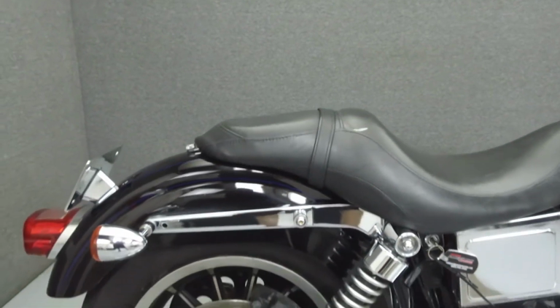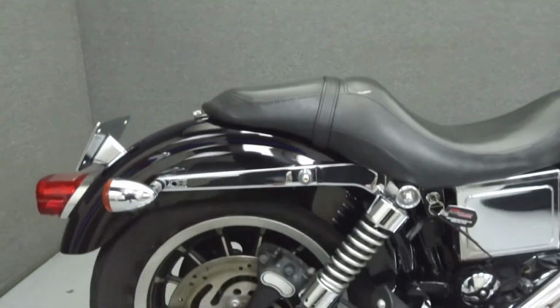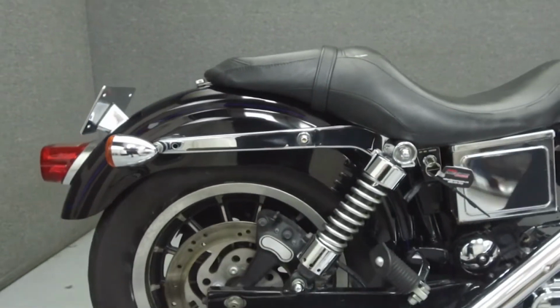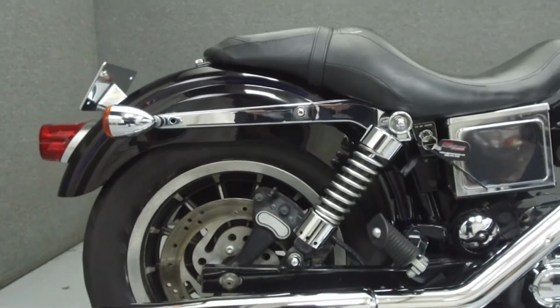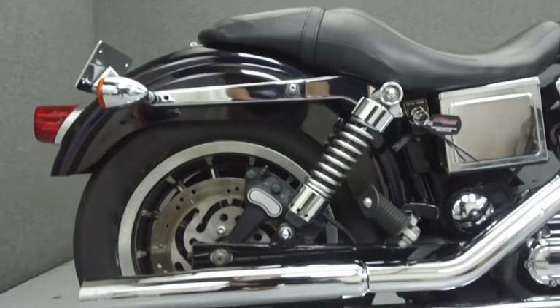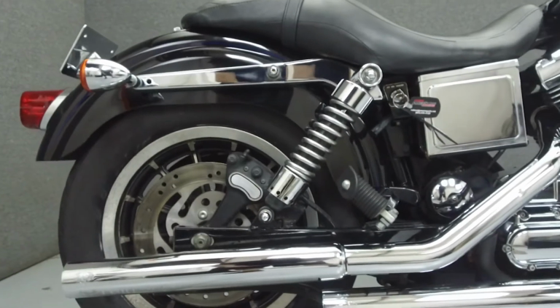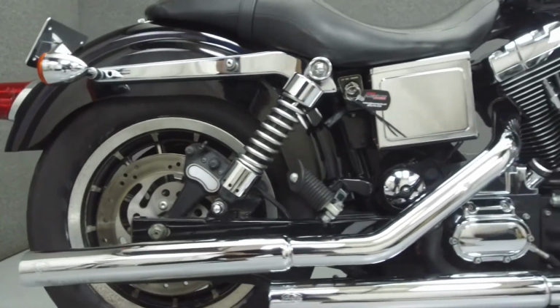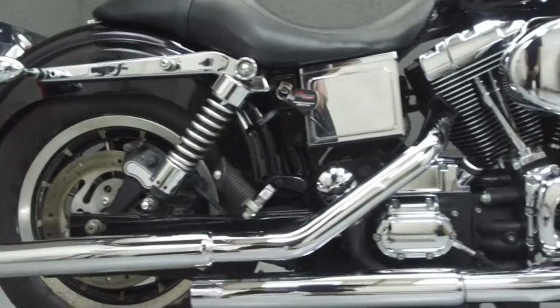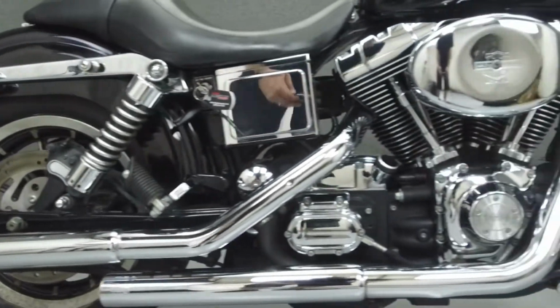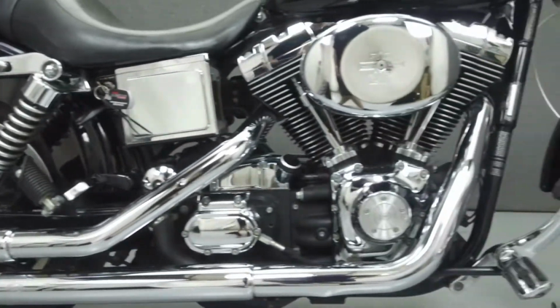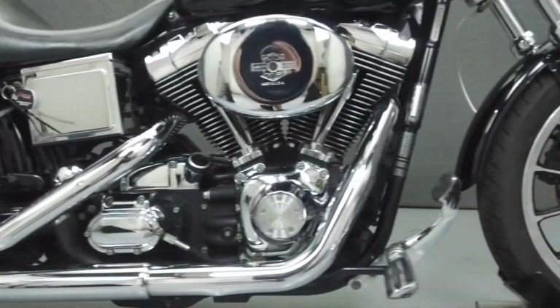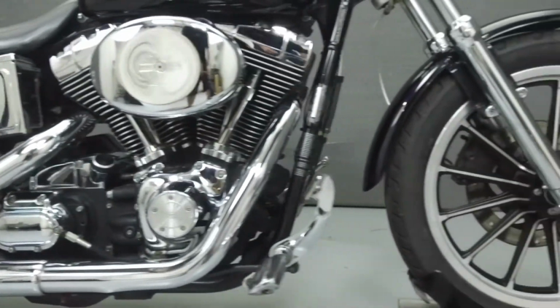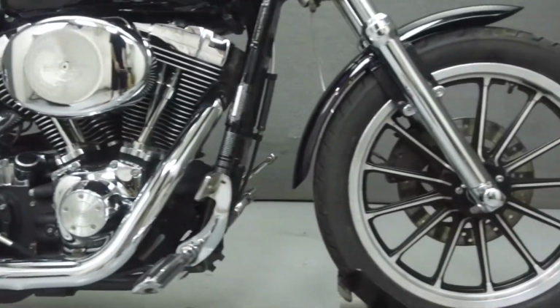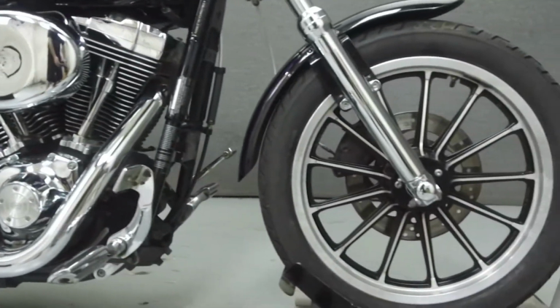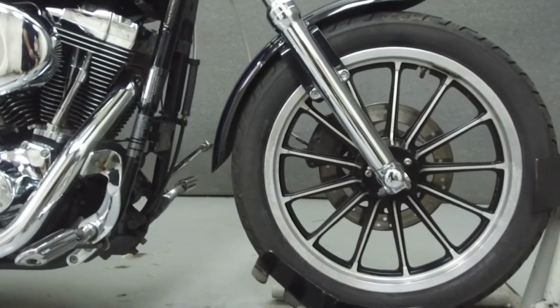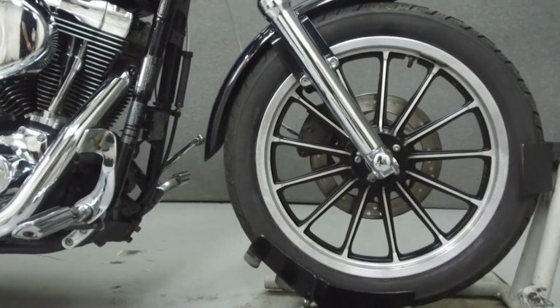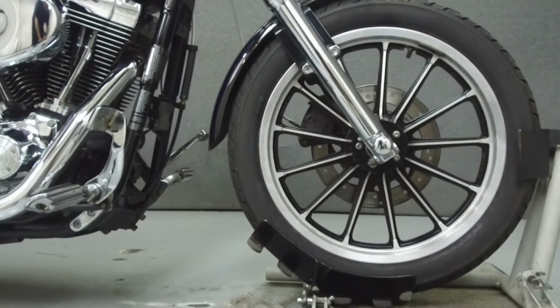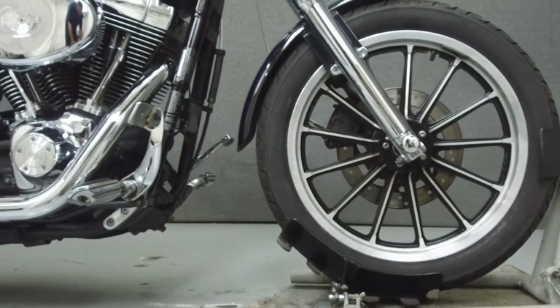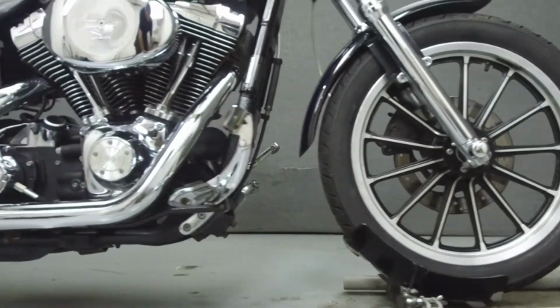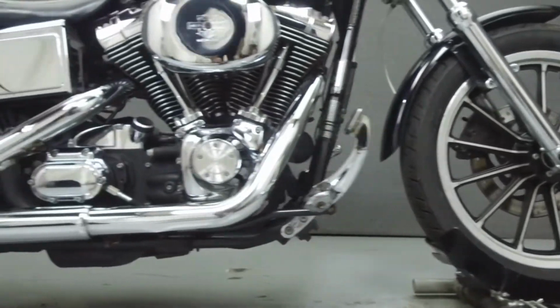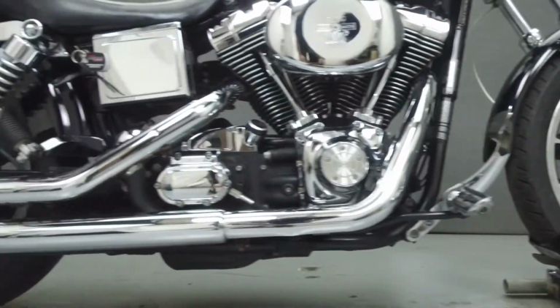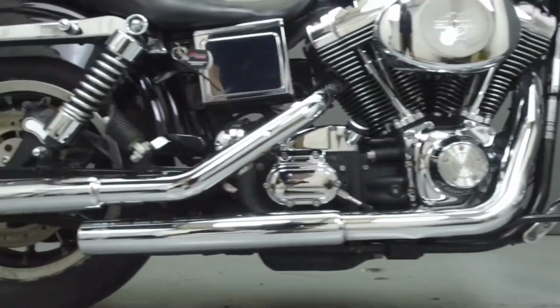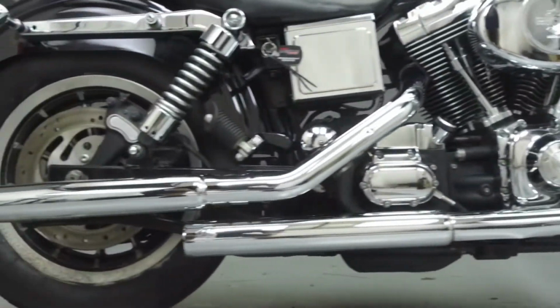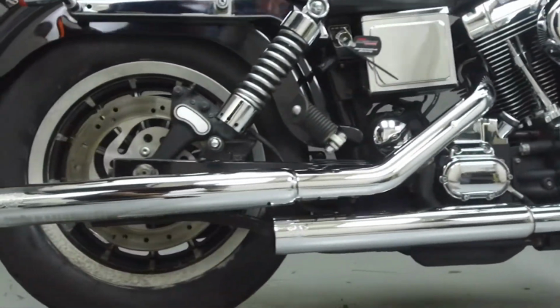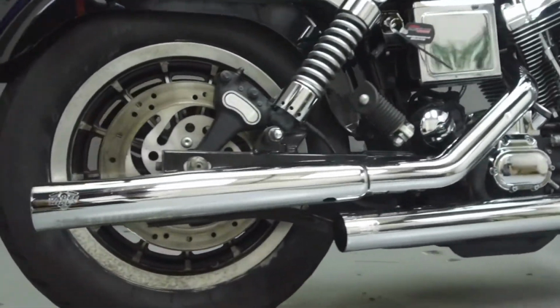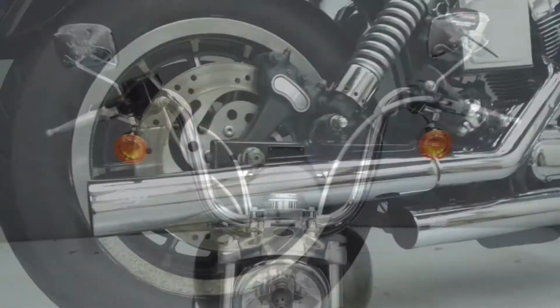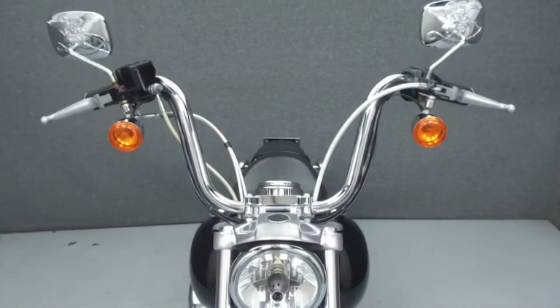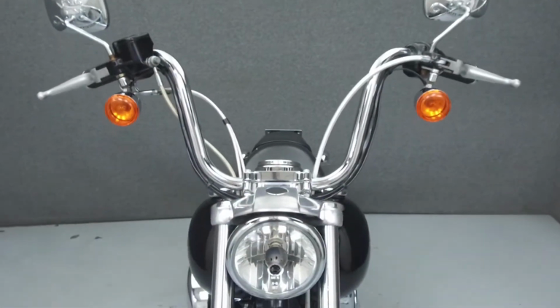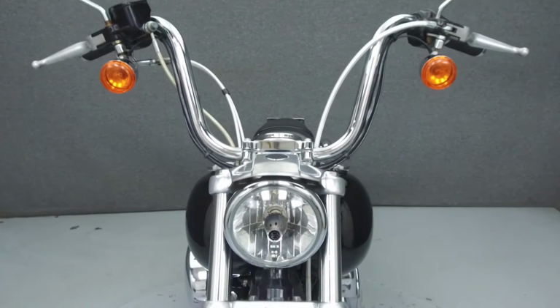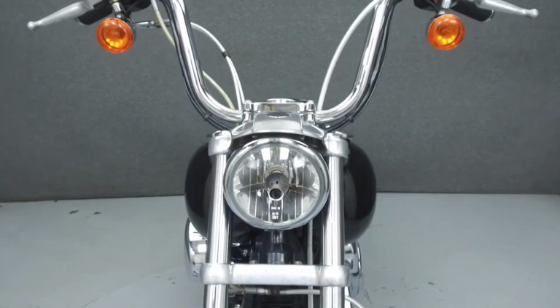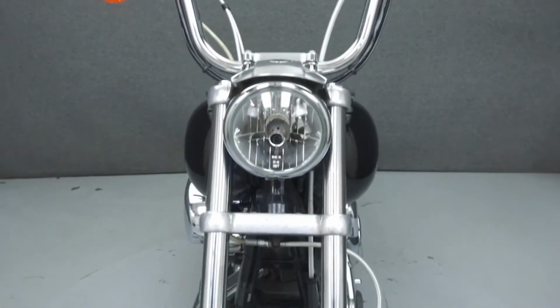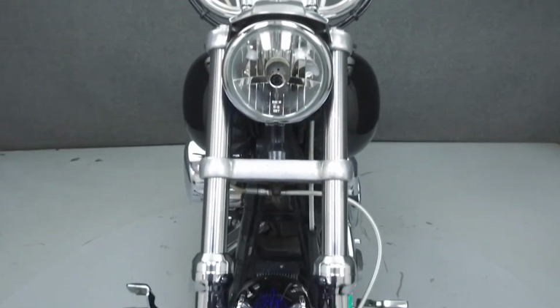Powered by an air-cooled 88 cubic inch V-twin engine with a five-speed transmission, the Lowrider puts out 68 horsepower at 5,500 rpm and 78 foot-pounds of torque at 2,900 rpm.